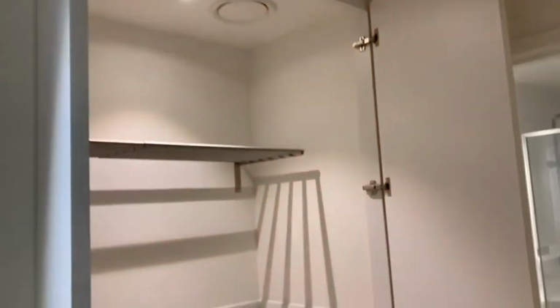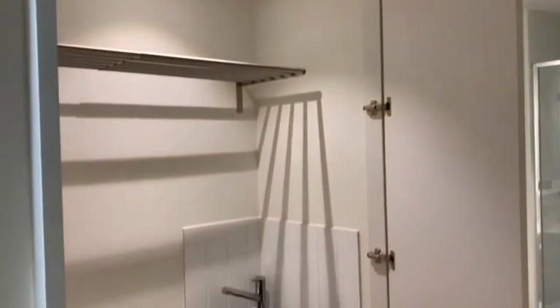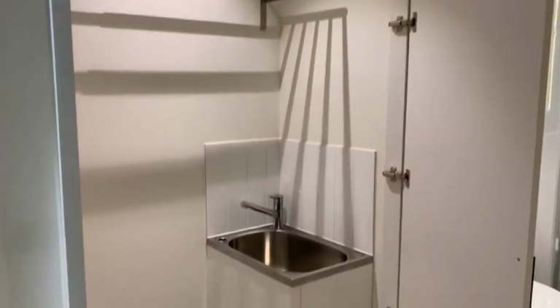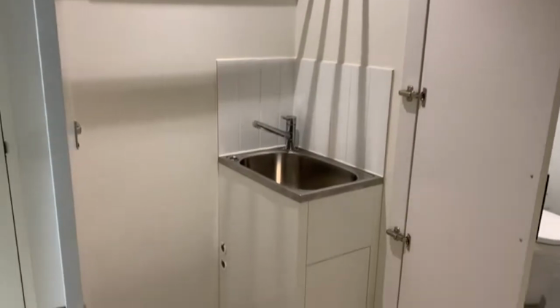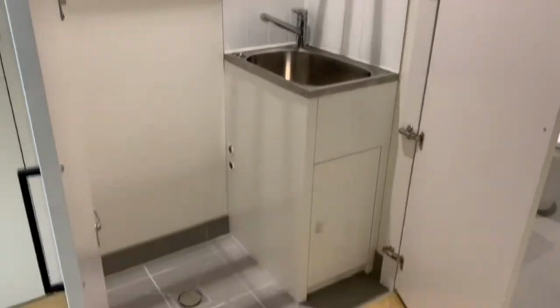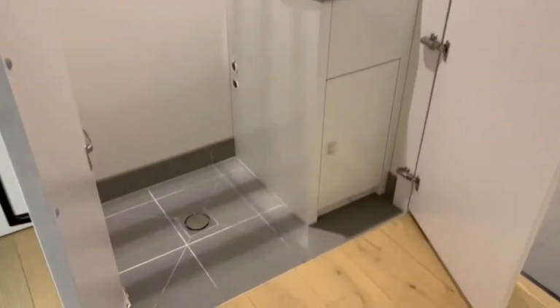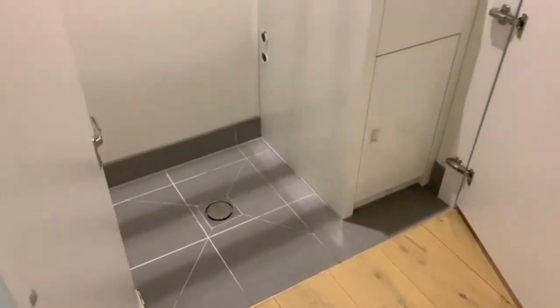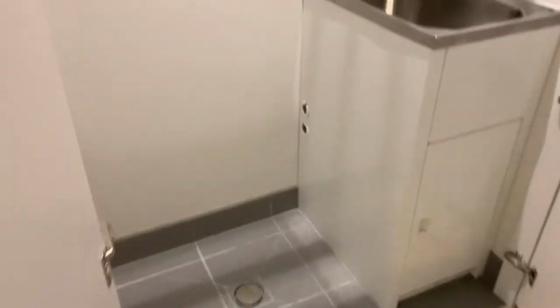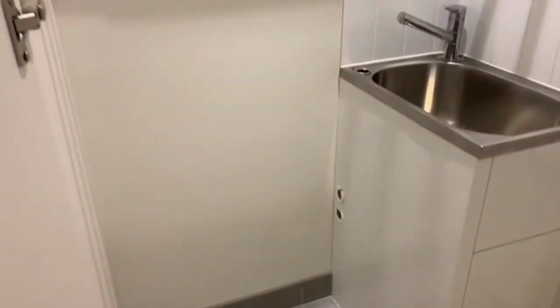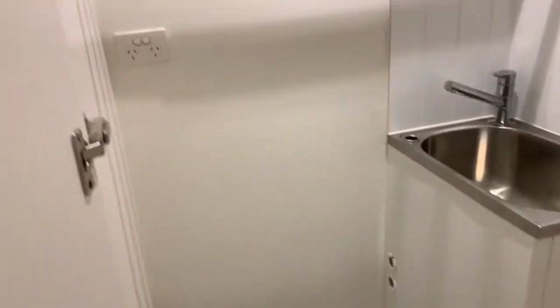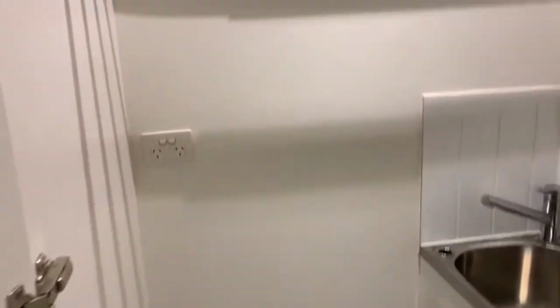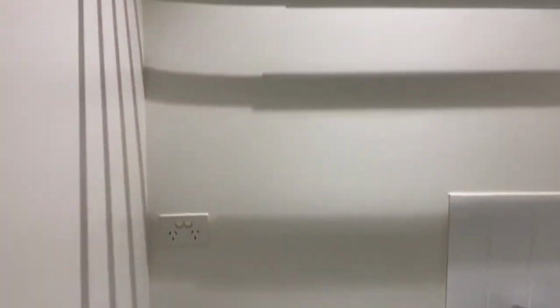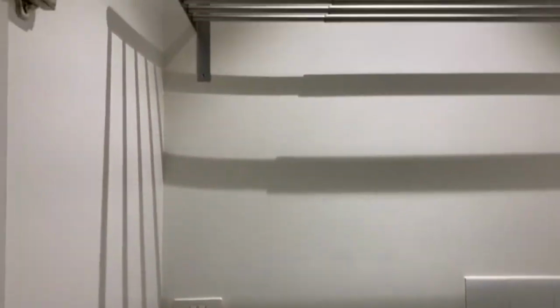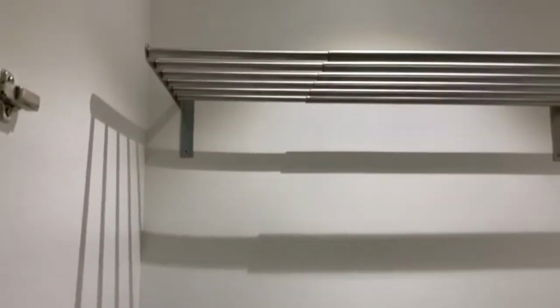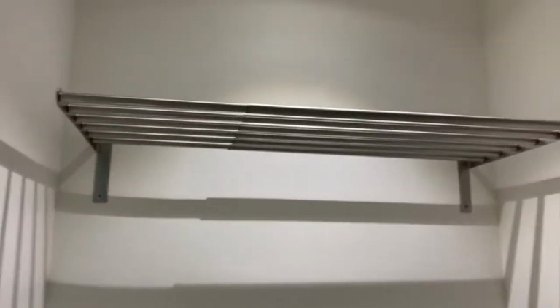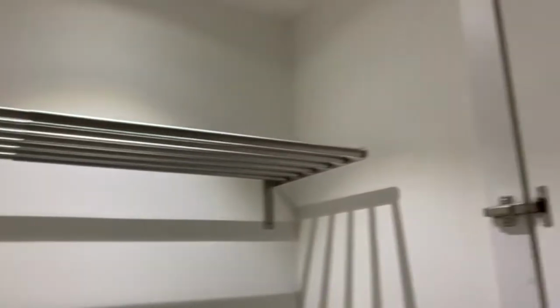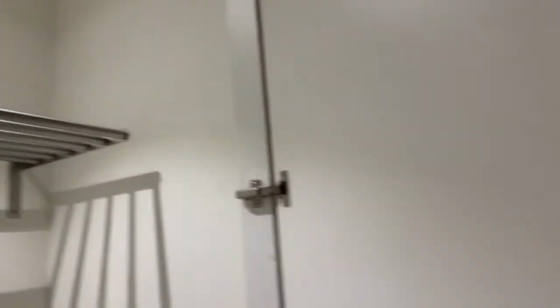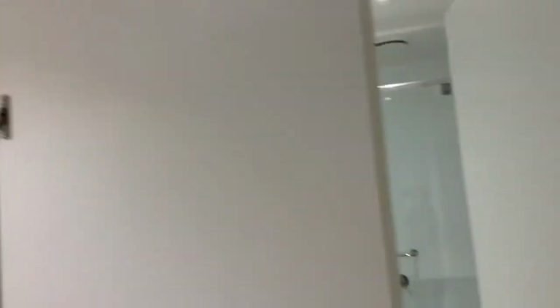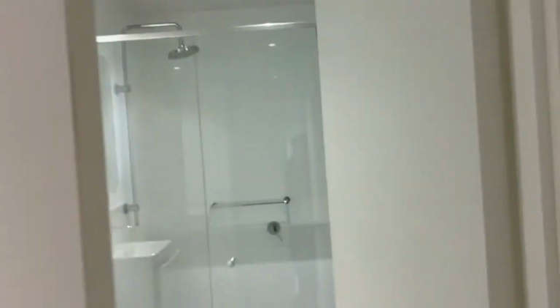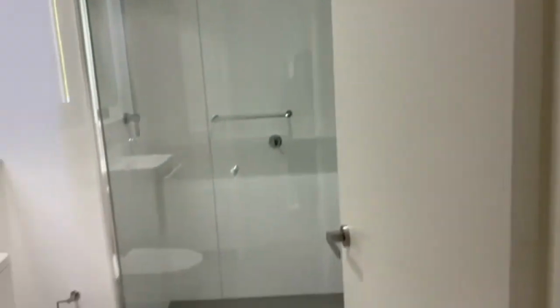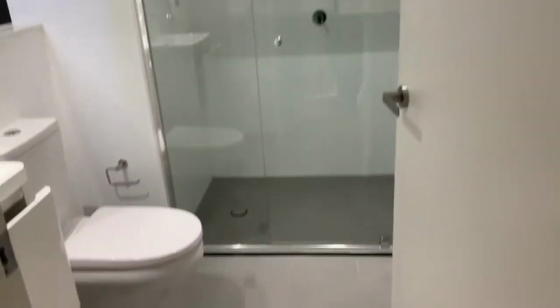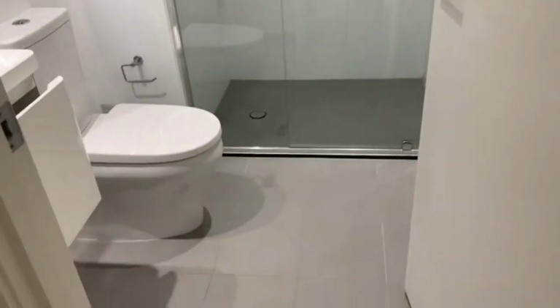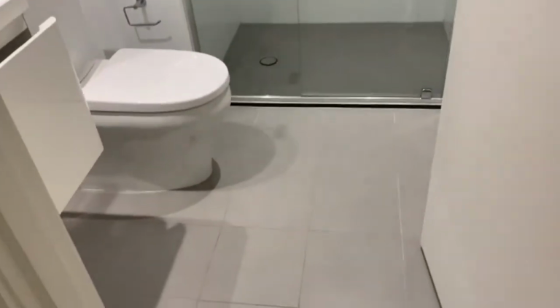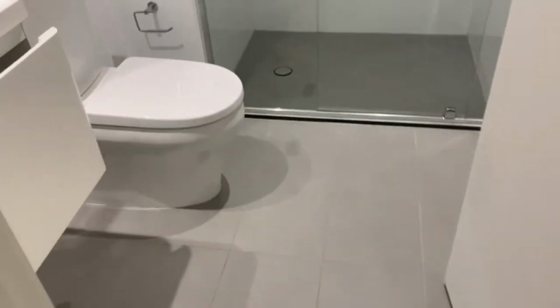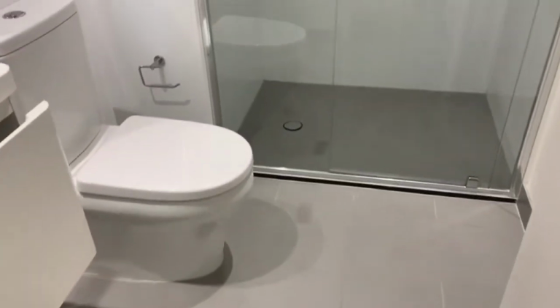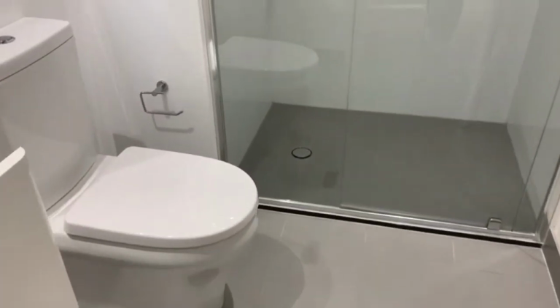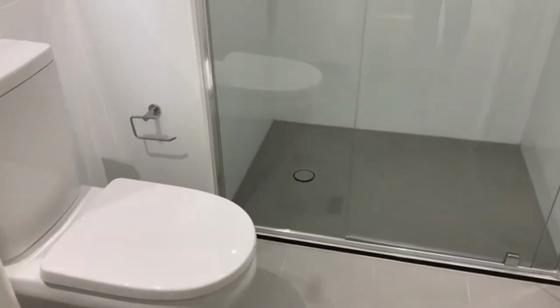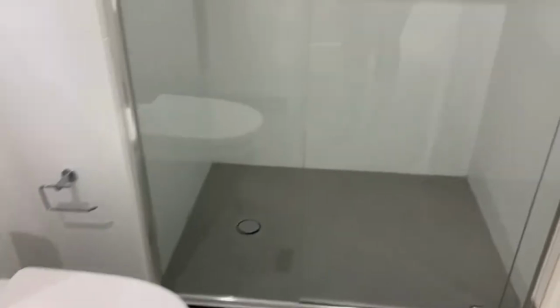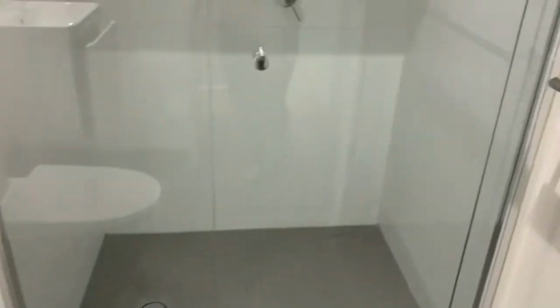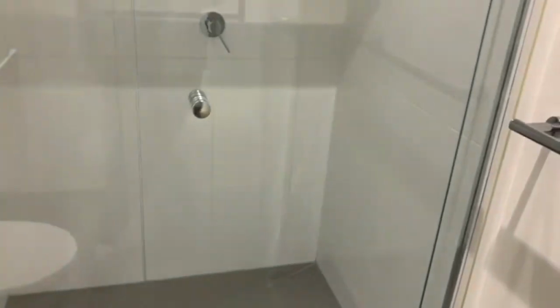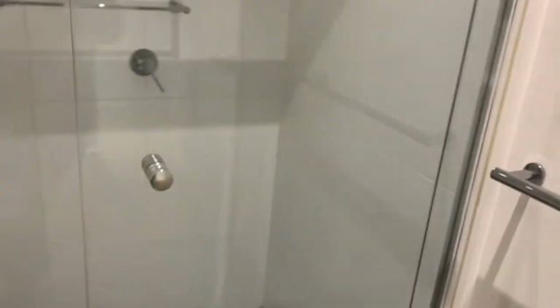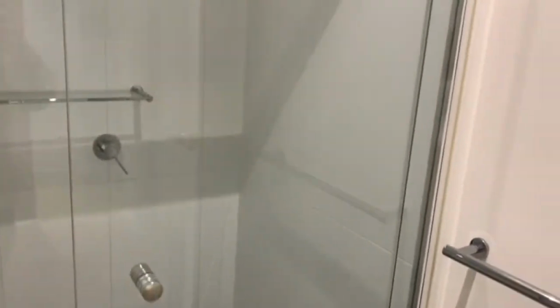There's a European laundry with wash trough and space for a washing machine. And next we have the second bathroom with basin, toilet, and shower.